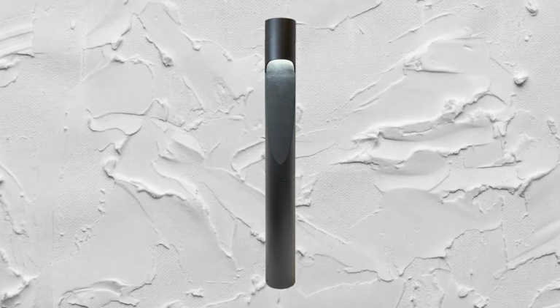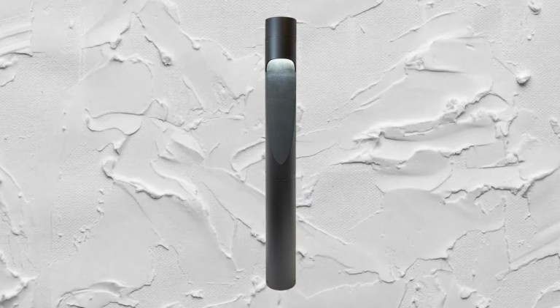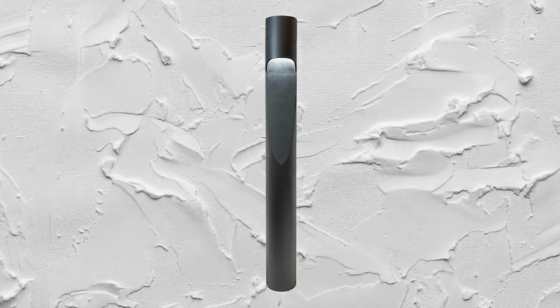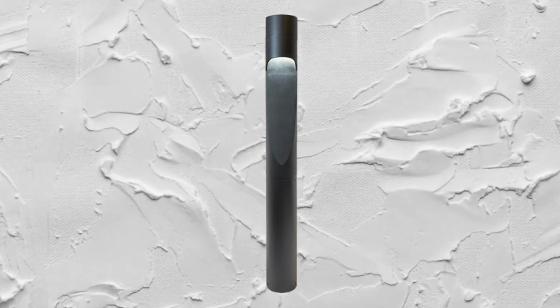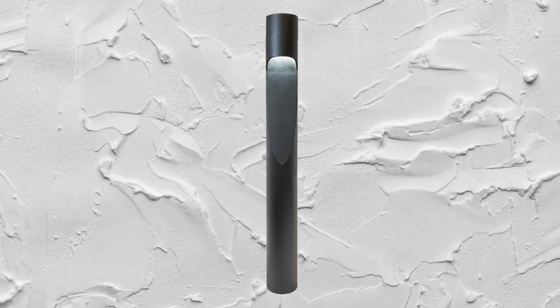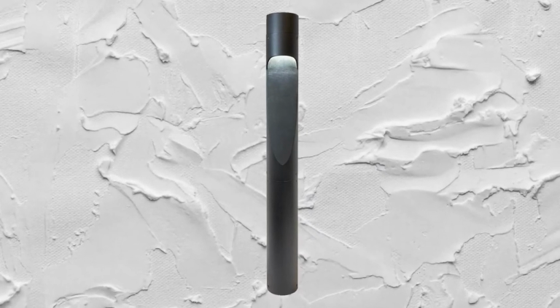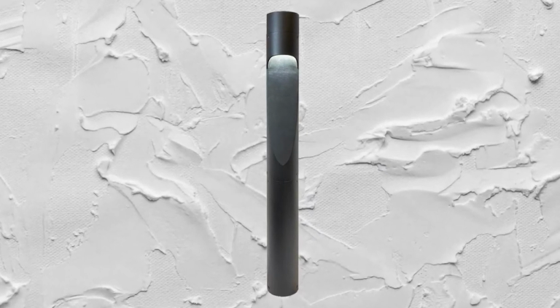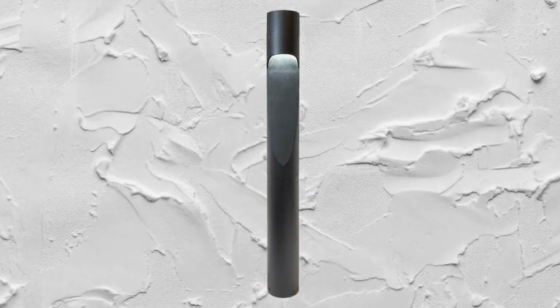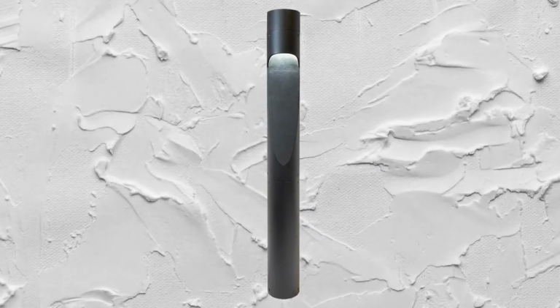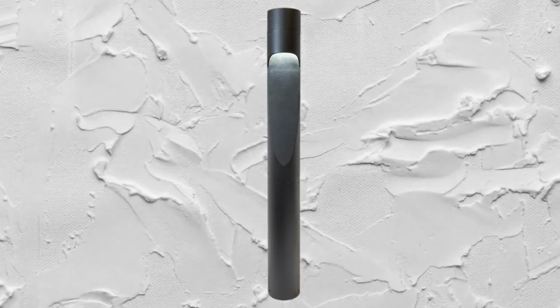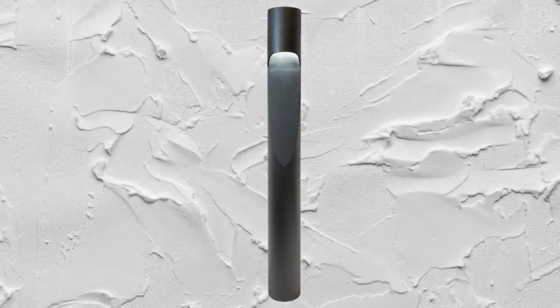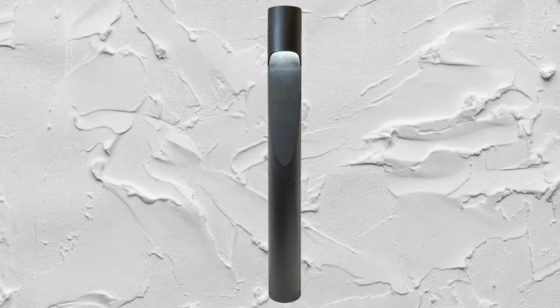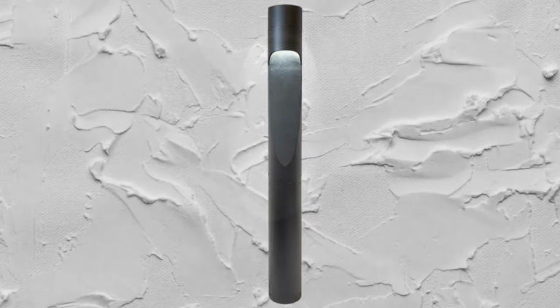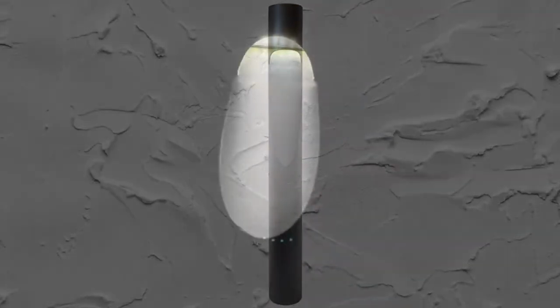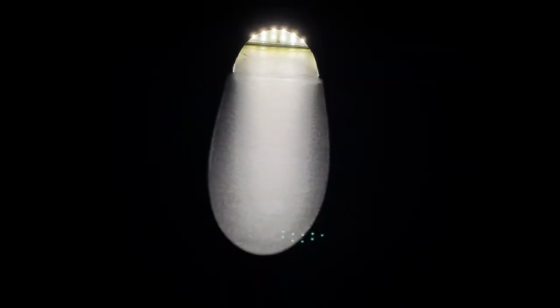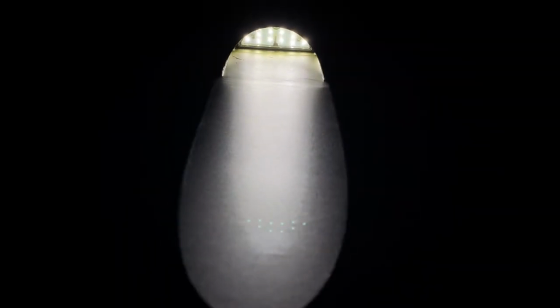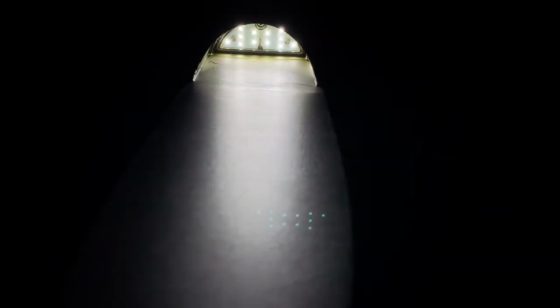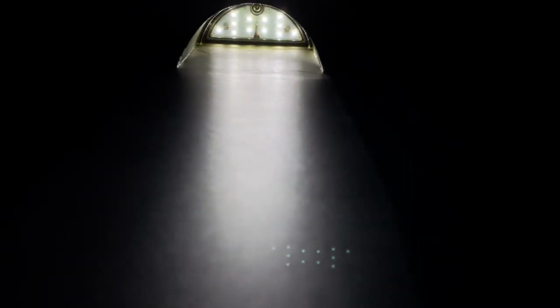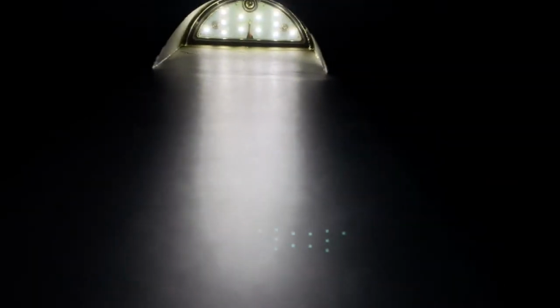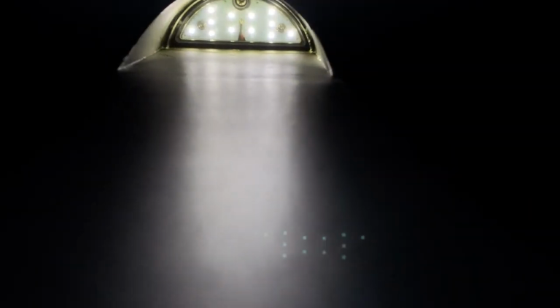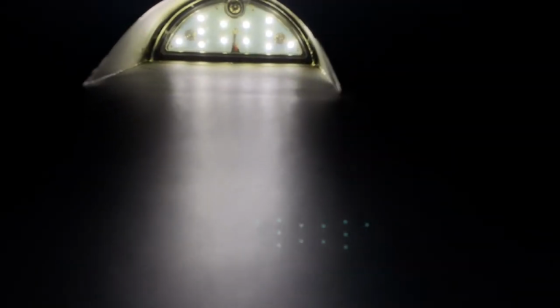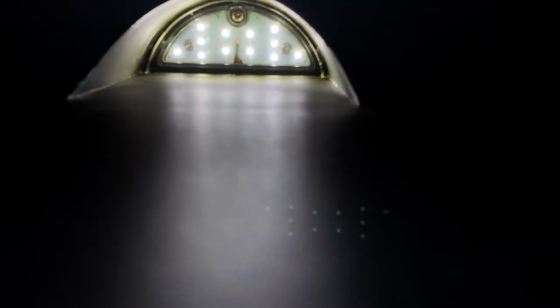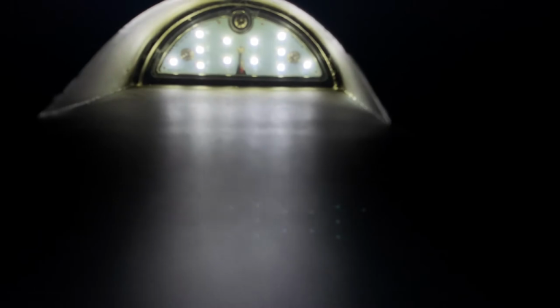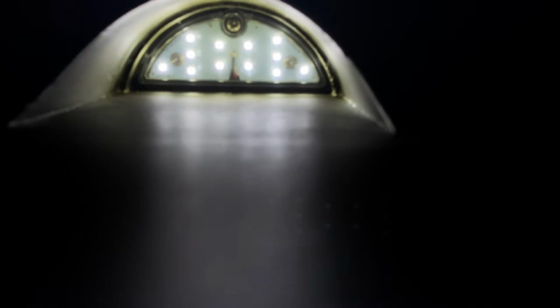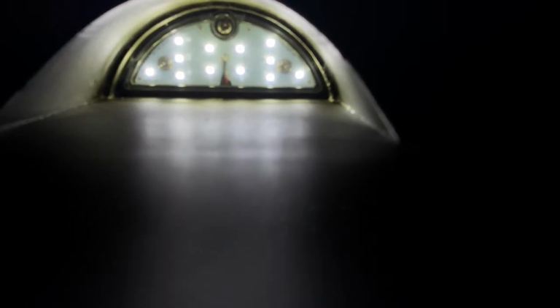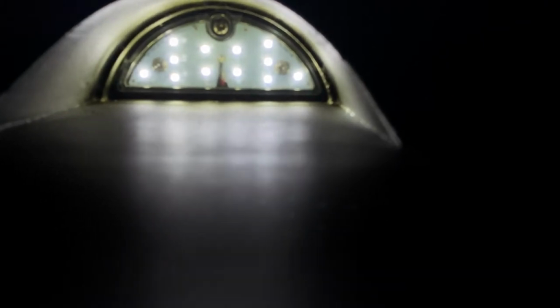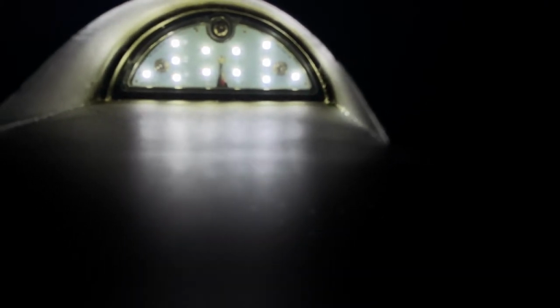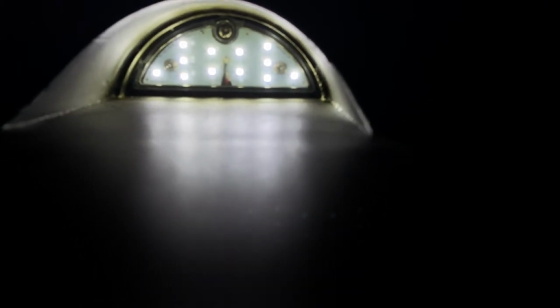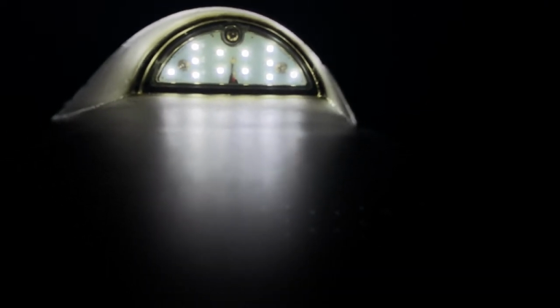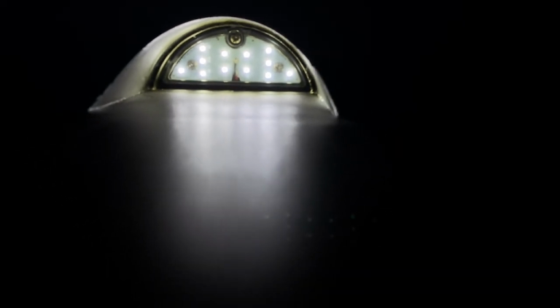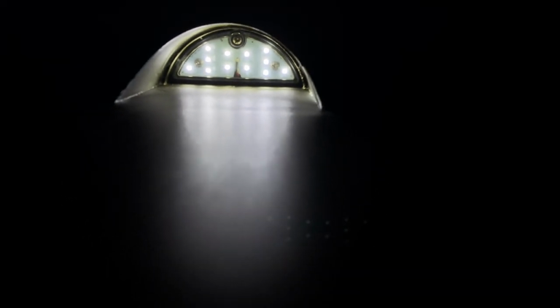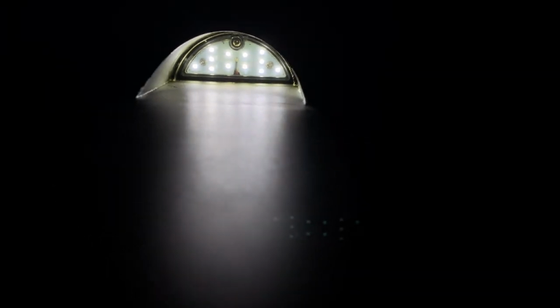This new fixture delivers stellar performance from a unique contoured form factor. Each 20-watt light engine has fully shielded optics to eliminate LED source glare for visual comfort.